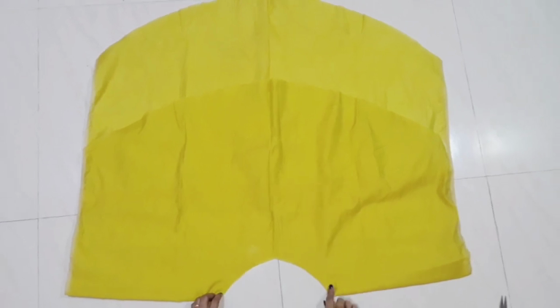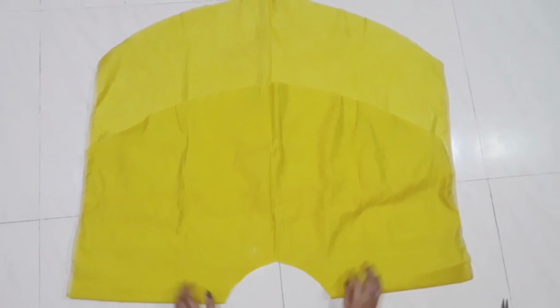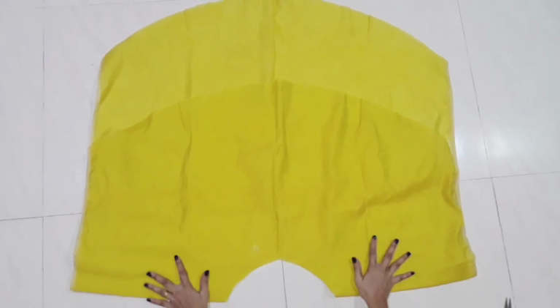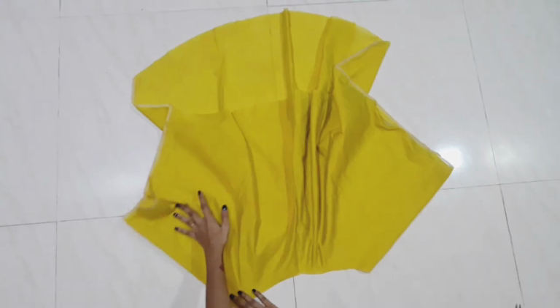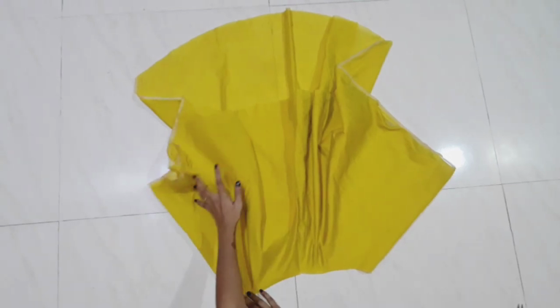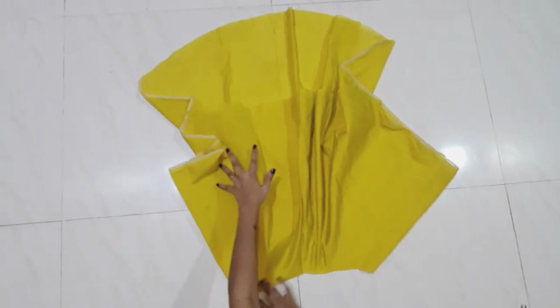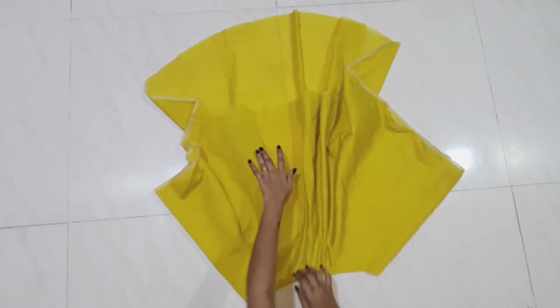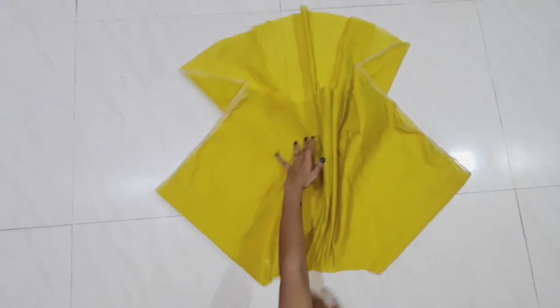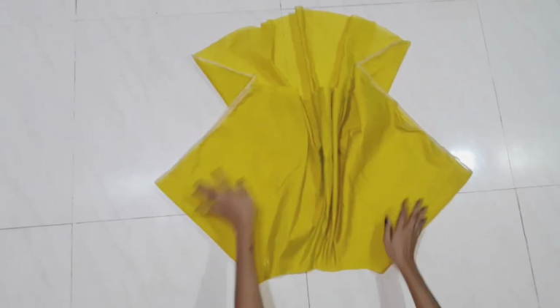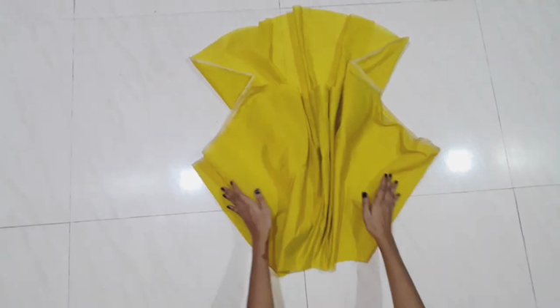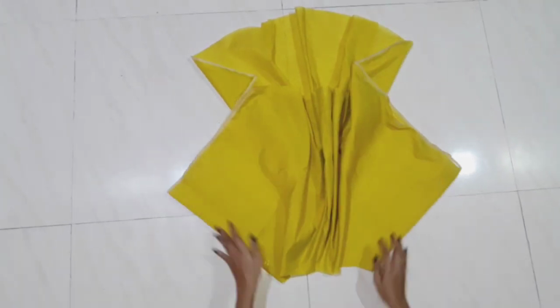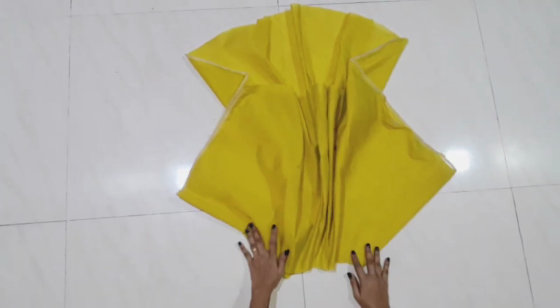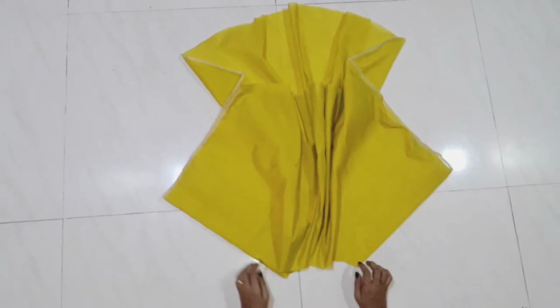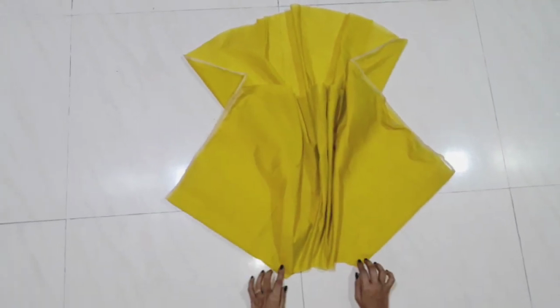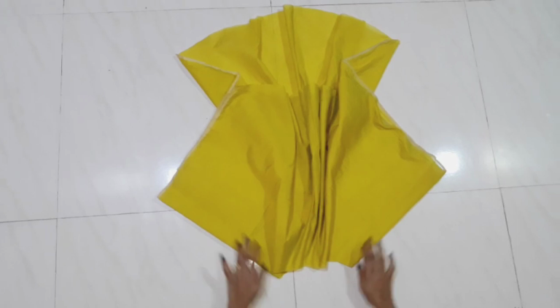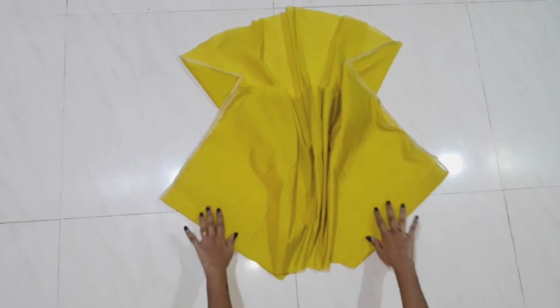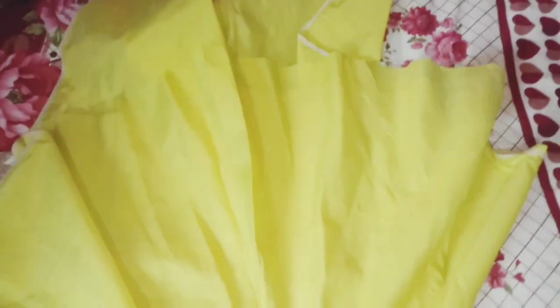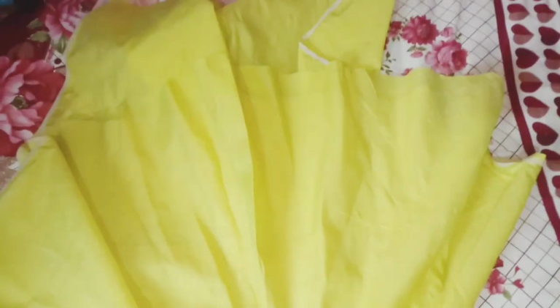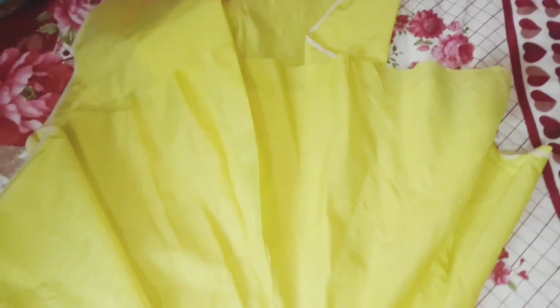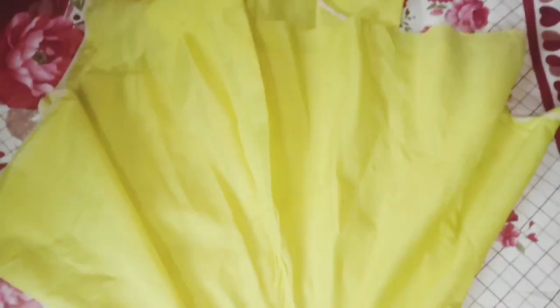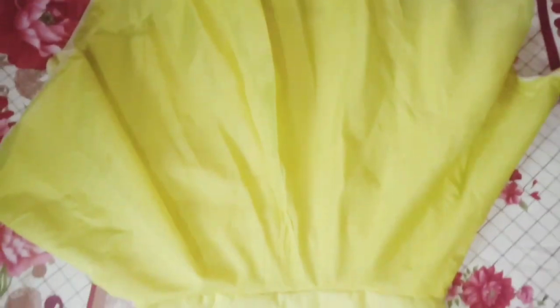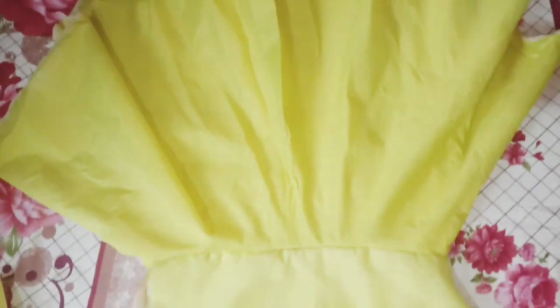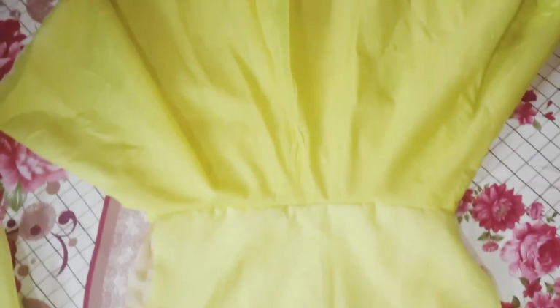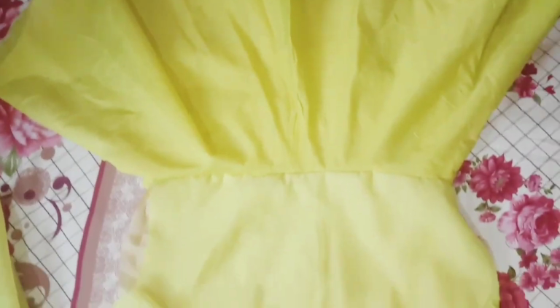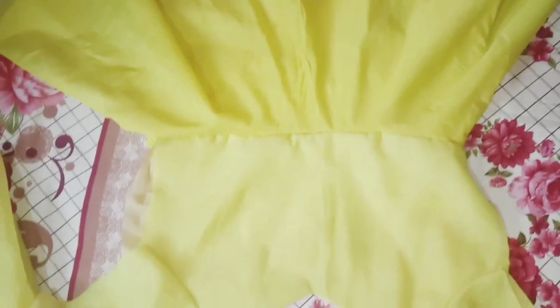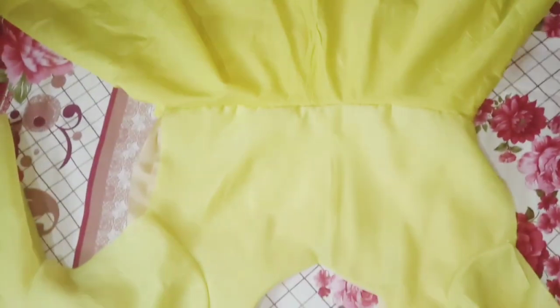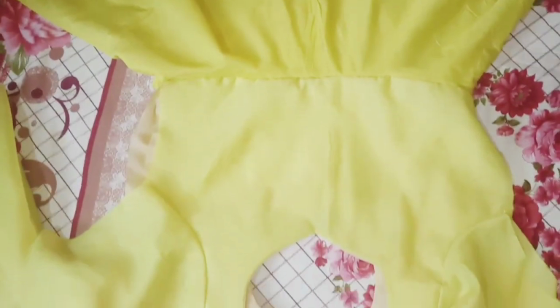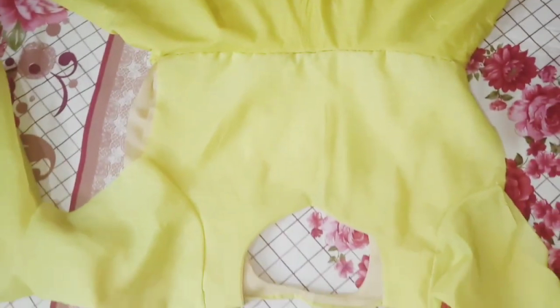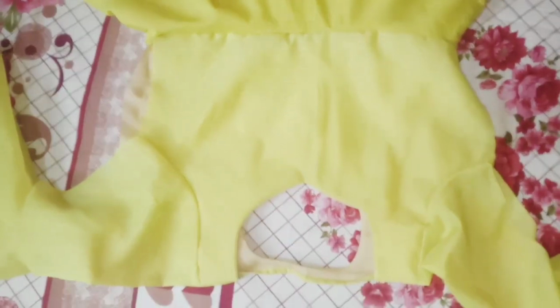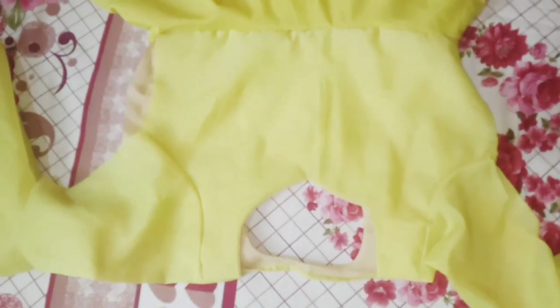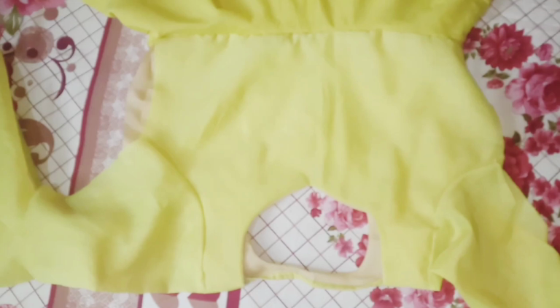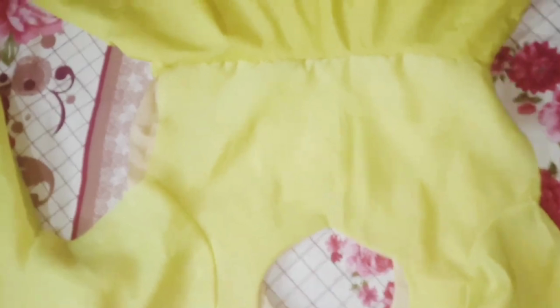Now we have to attach our bodies here. We will sew our flare in this way. I have stitched it and attached the flare to the body.